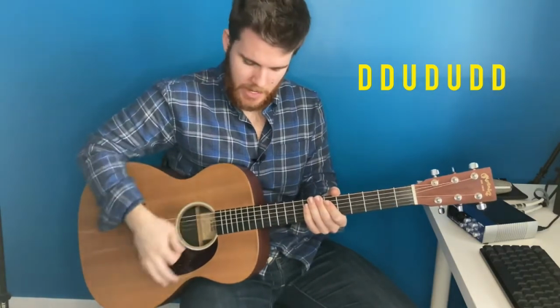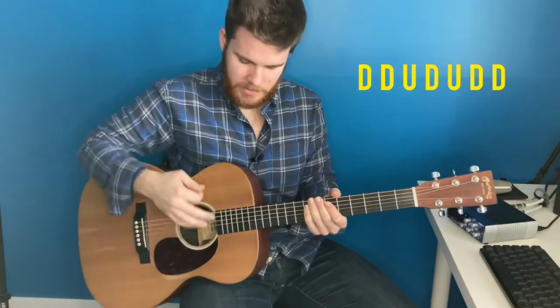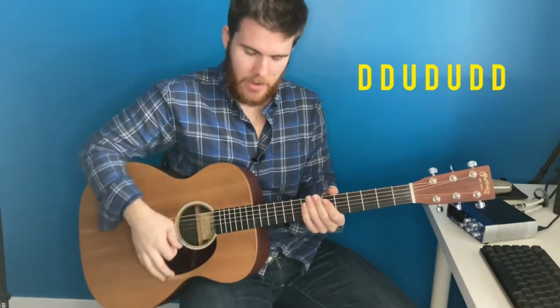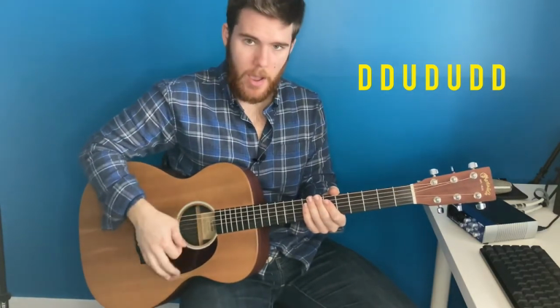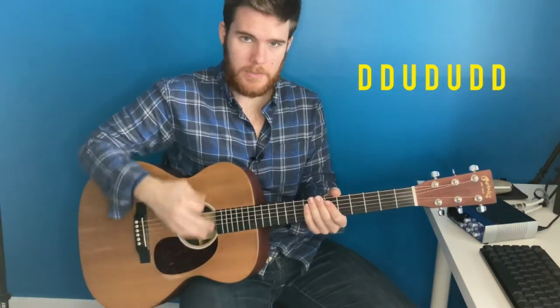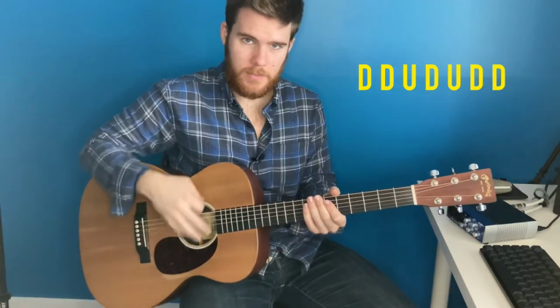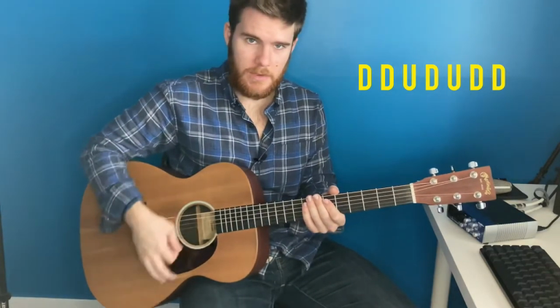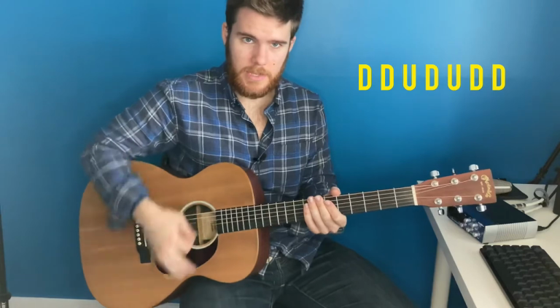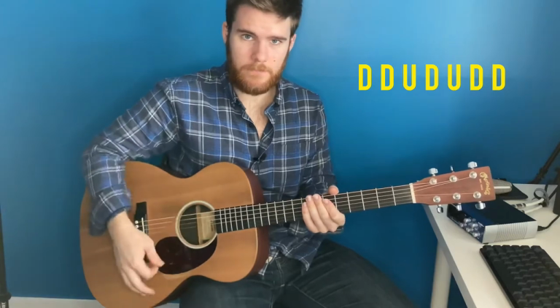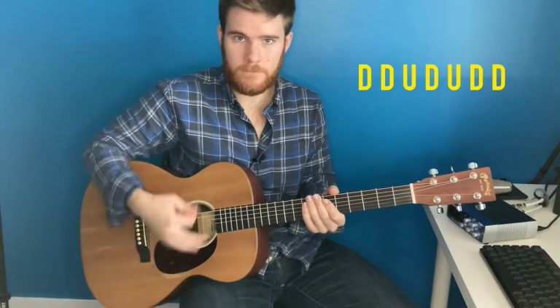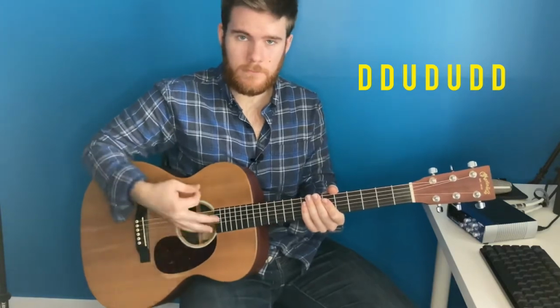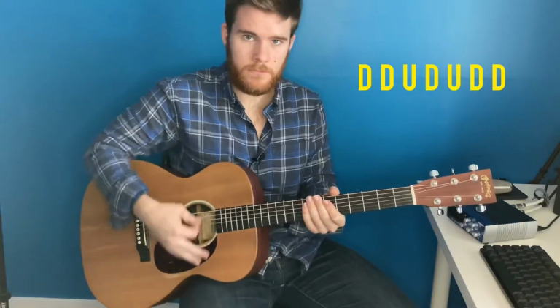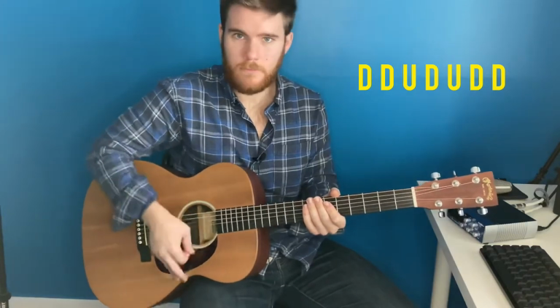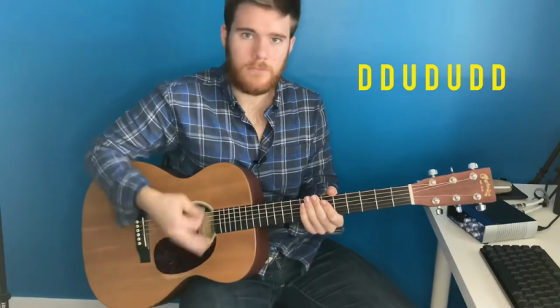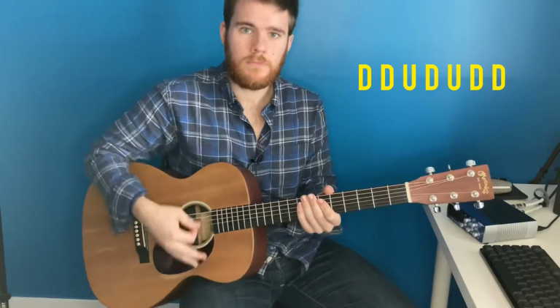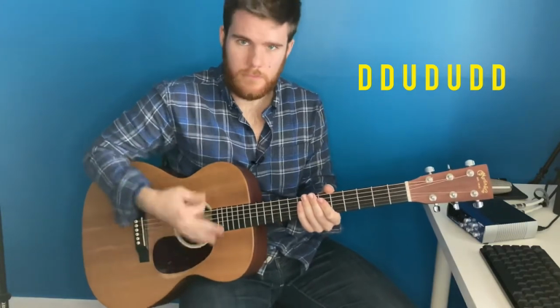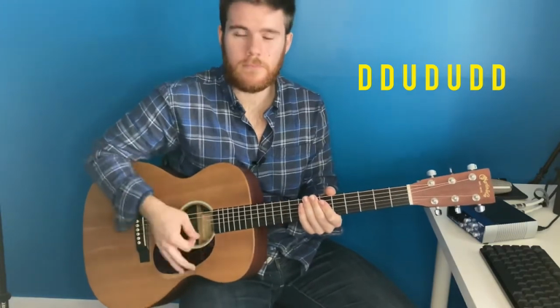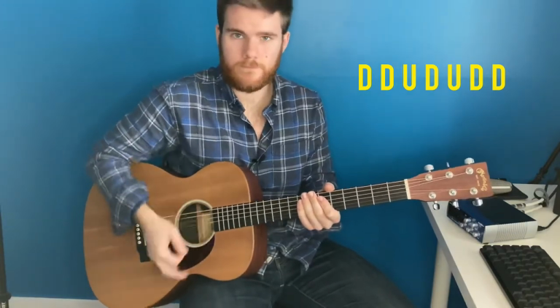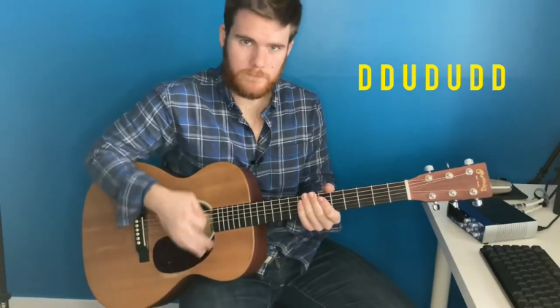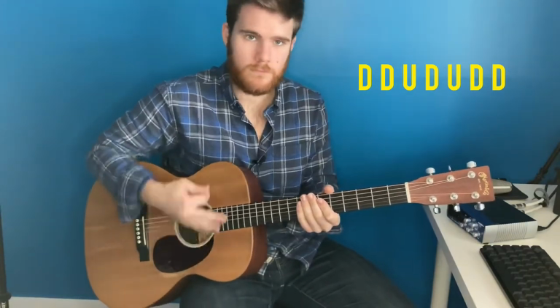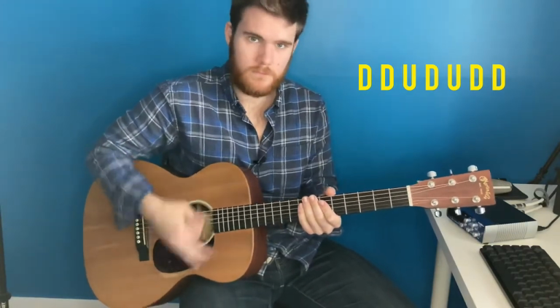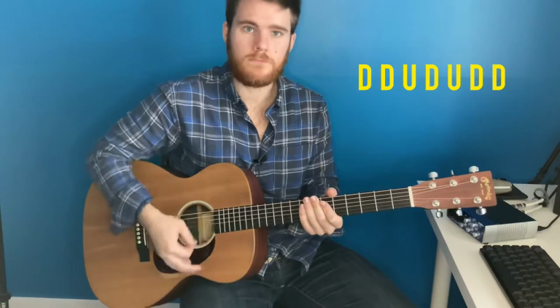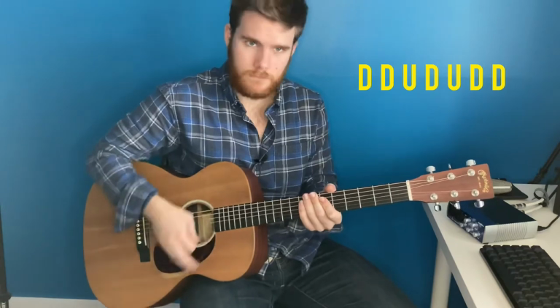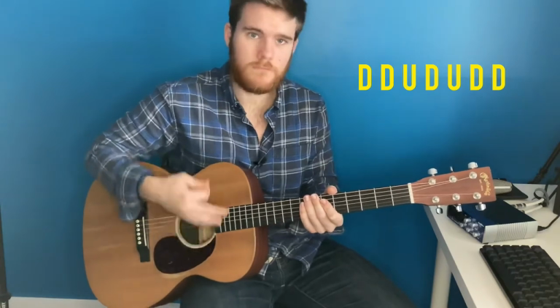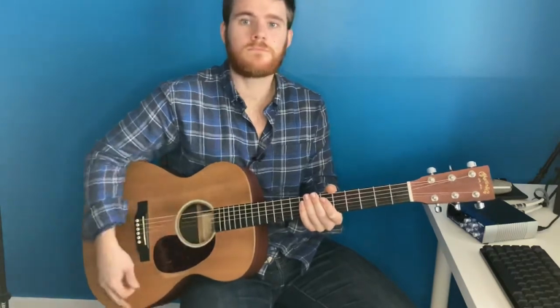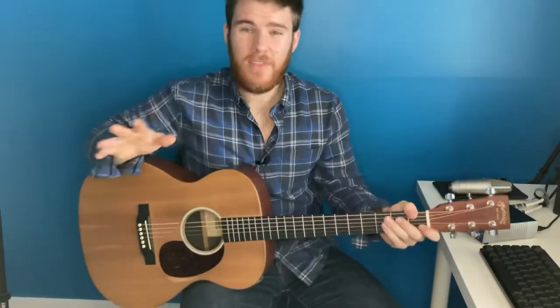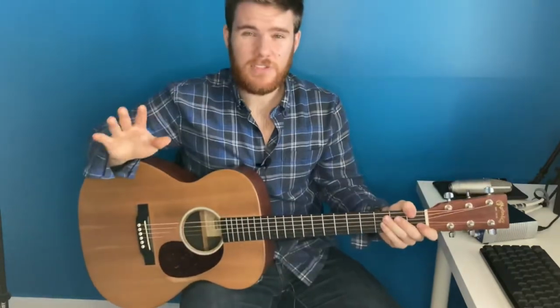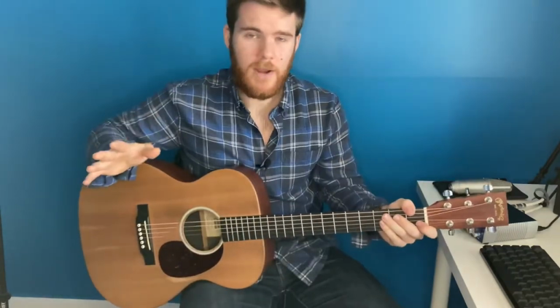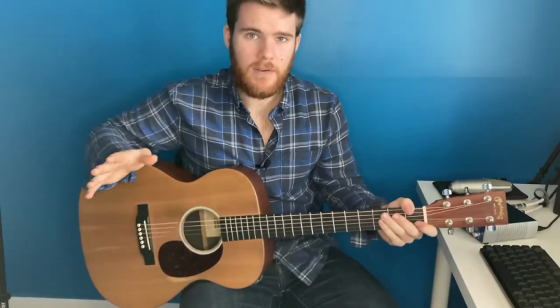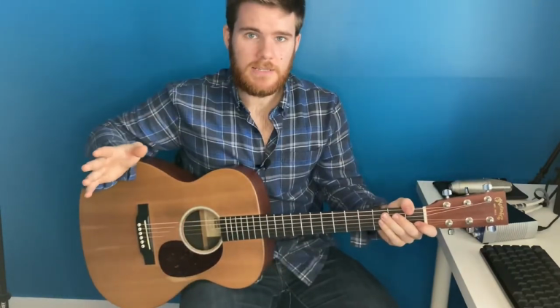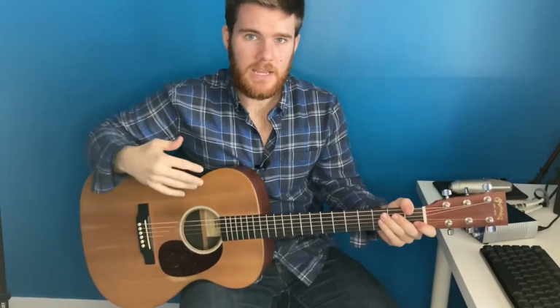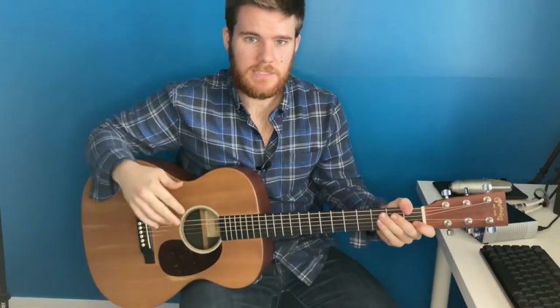Down, down, up, down, up, down, down. So now that you have that strum pattern down, let's get into the song.